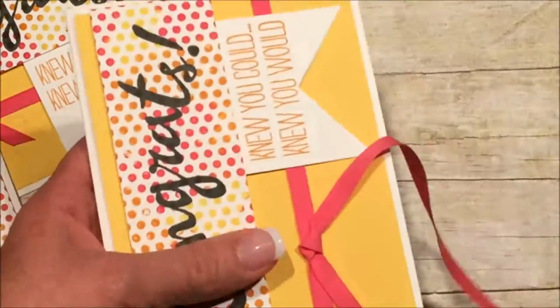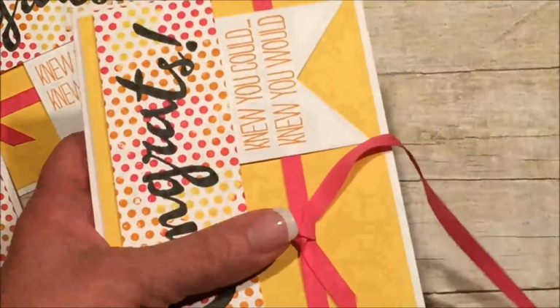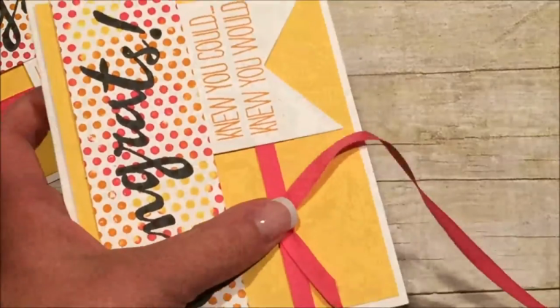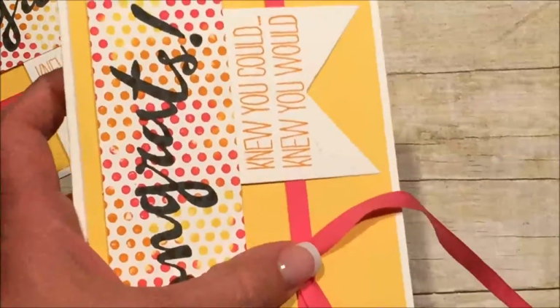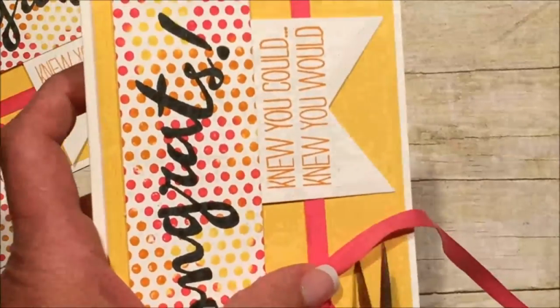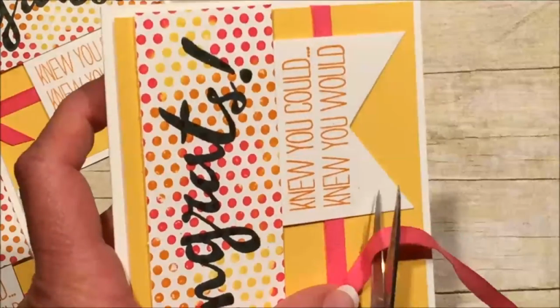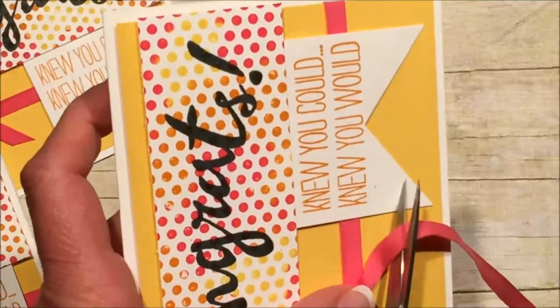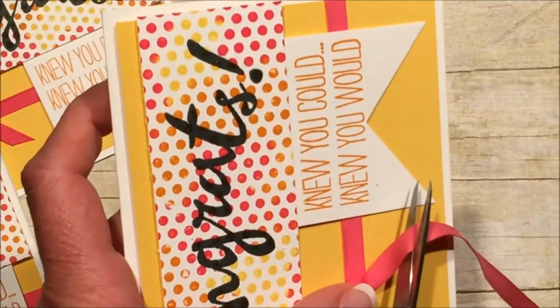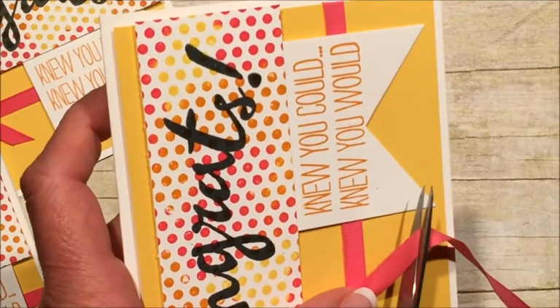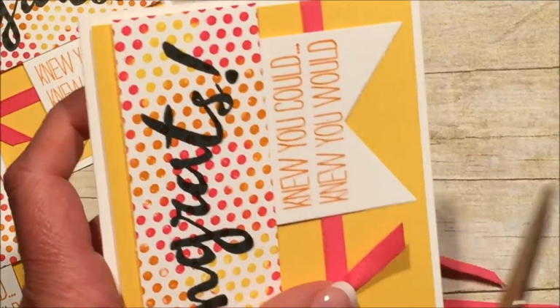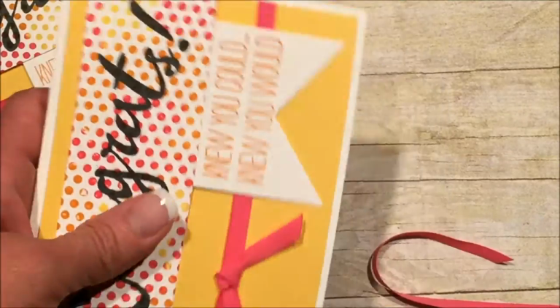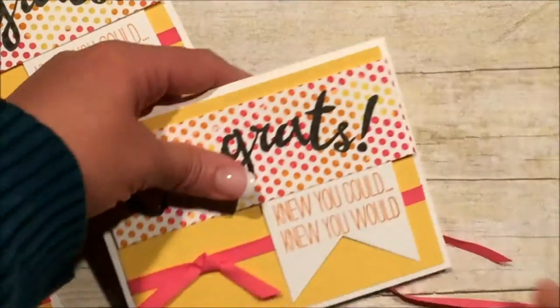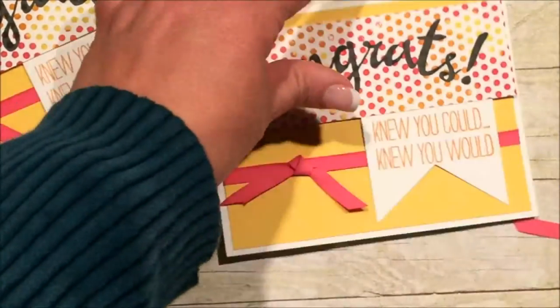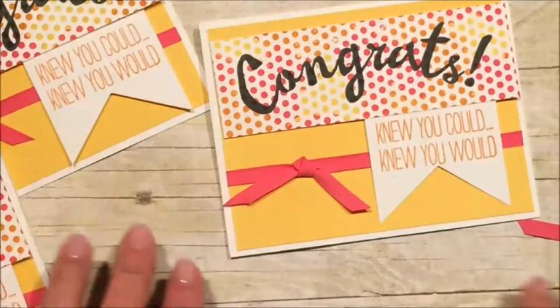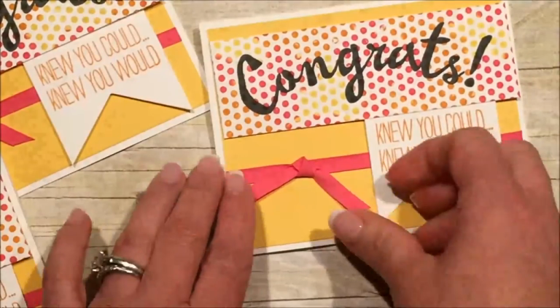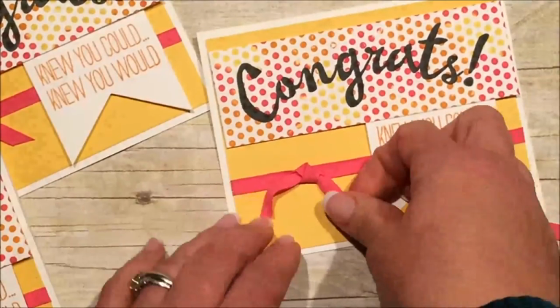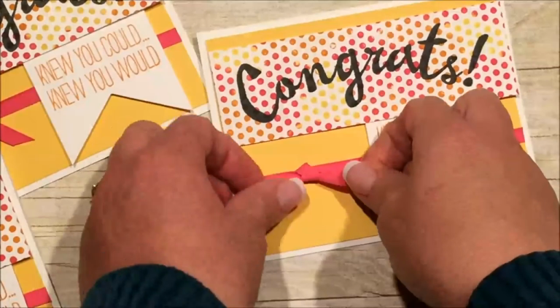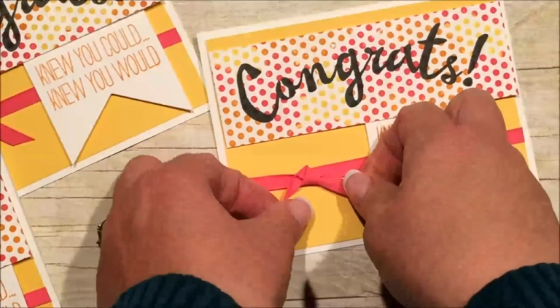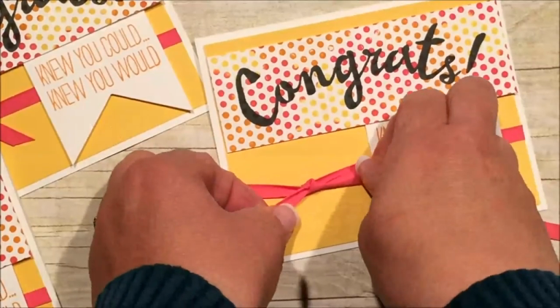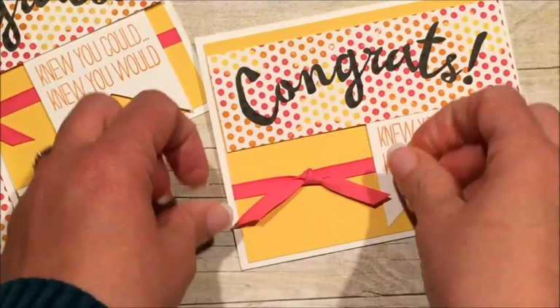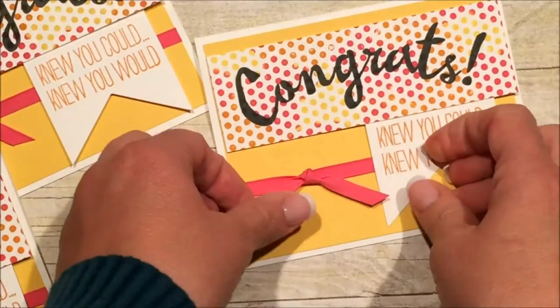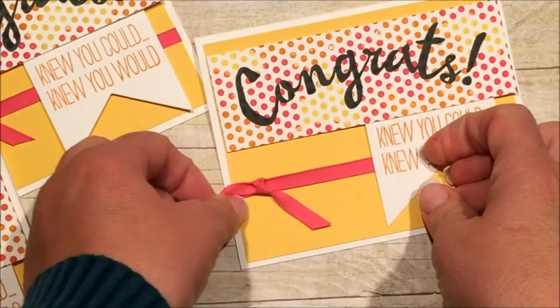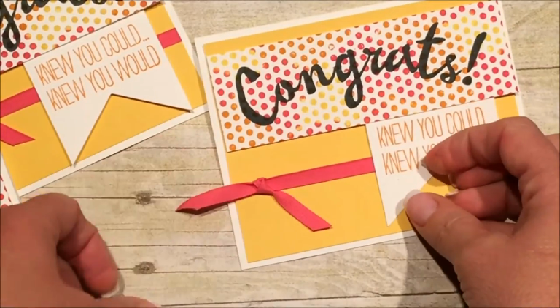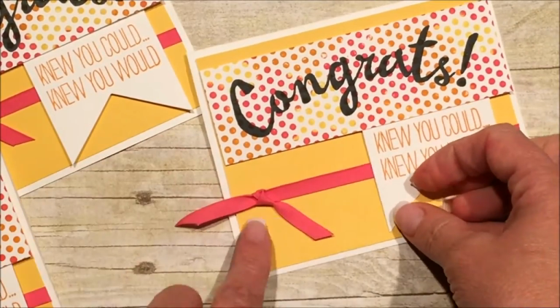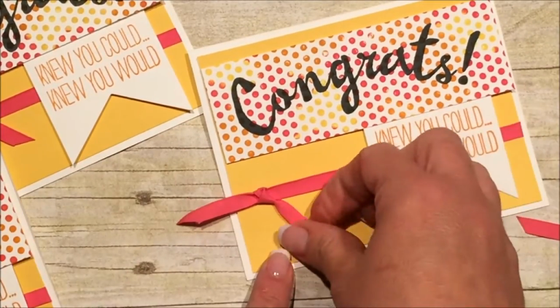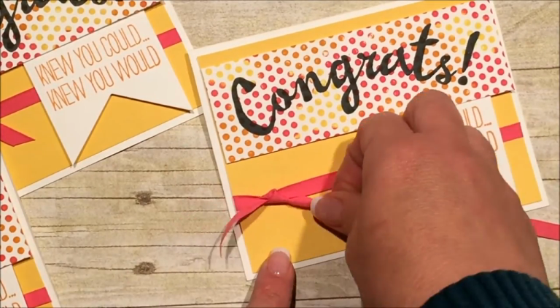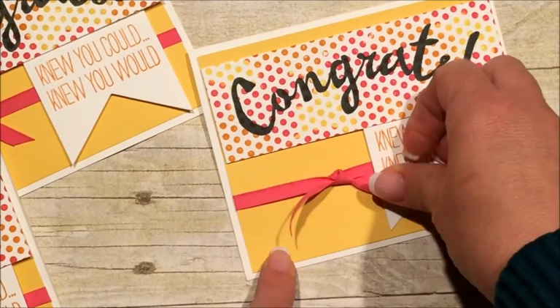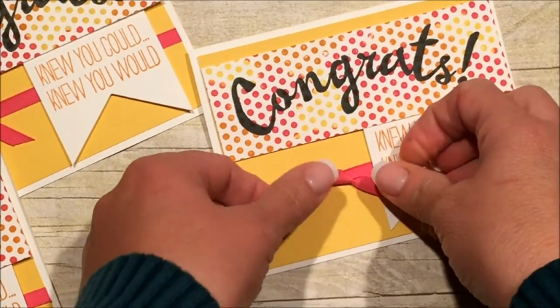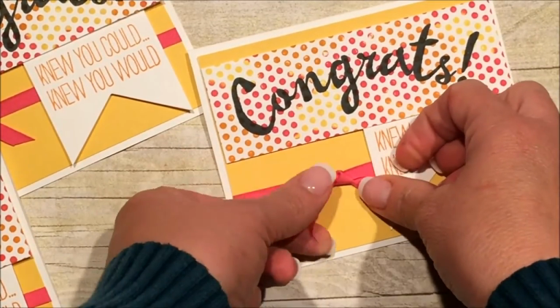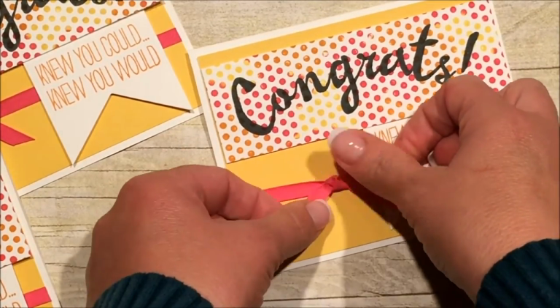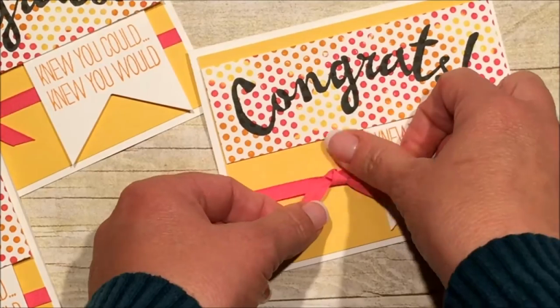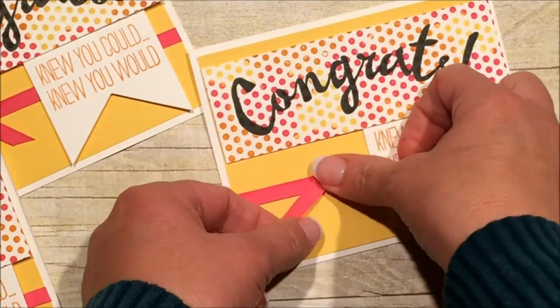And then I'm just going to cut it off at an angle here. And if I notice the little legs are right over my sentiment, I just put it where I want it — I can just pull it by a leg and slide it around.